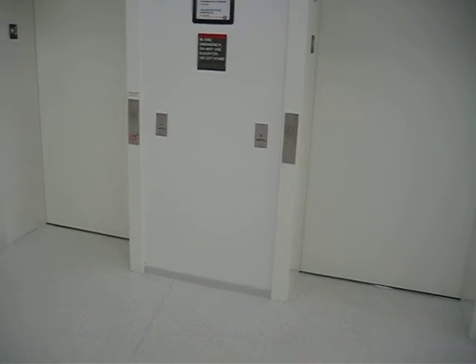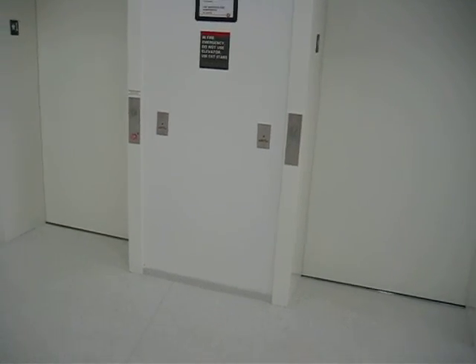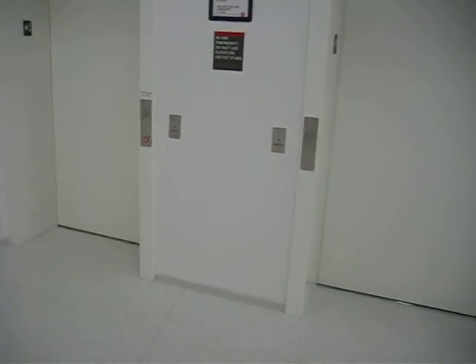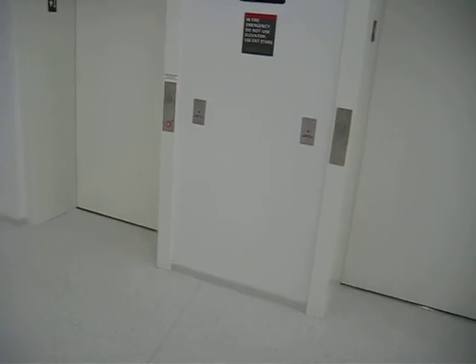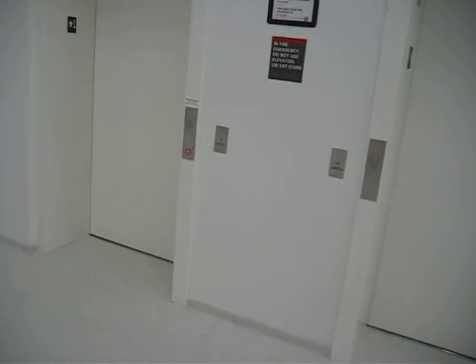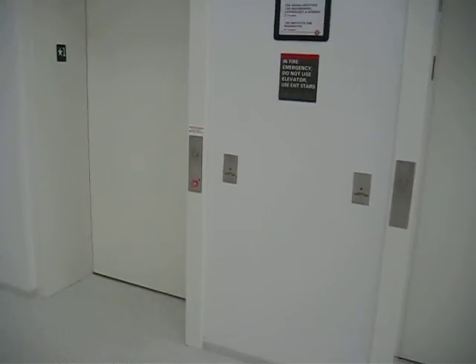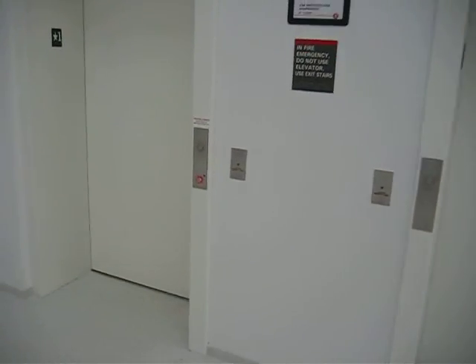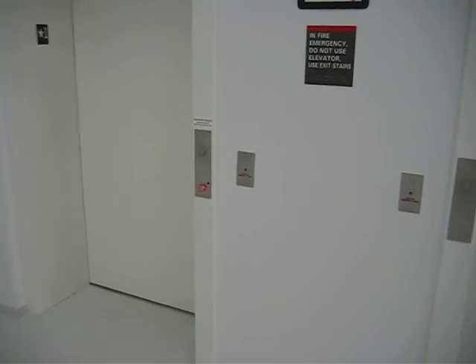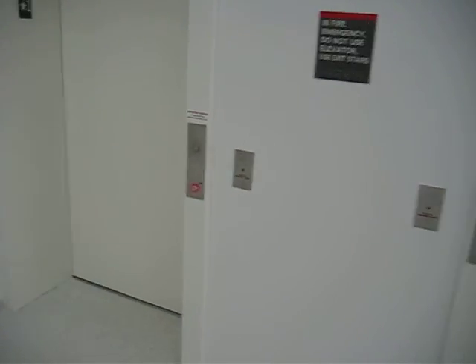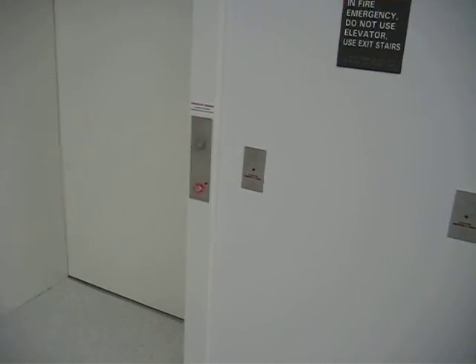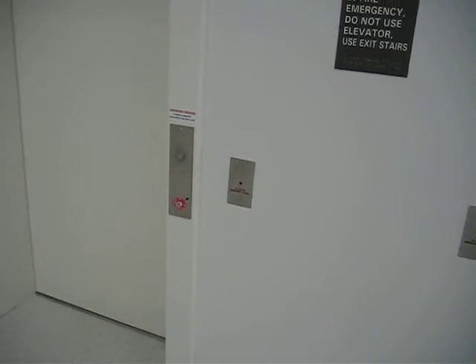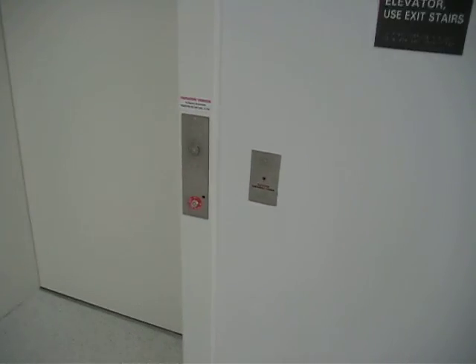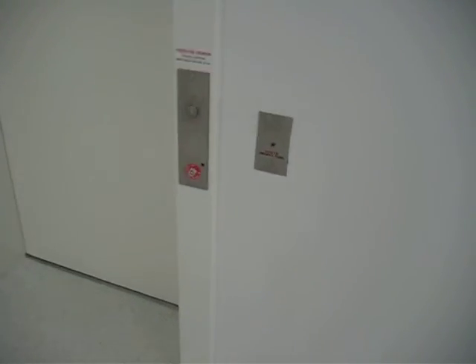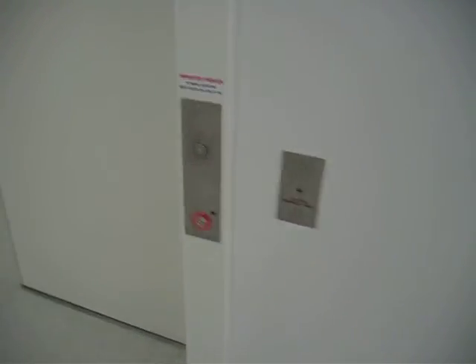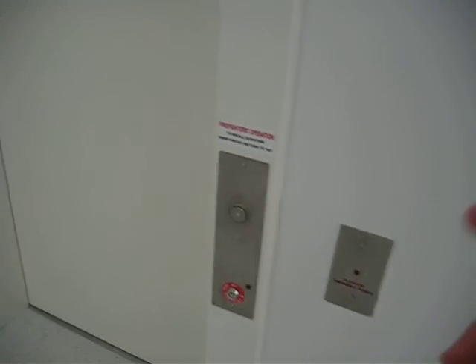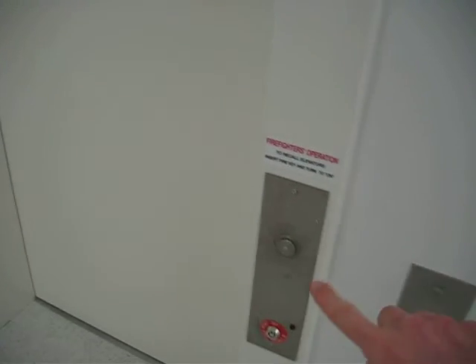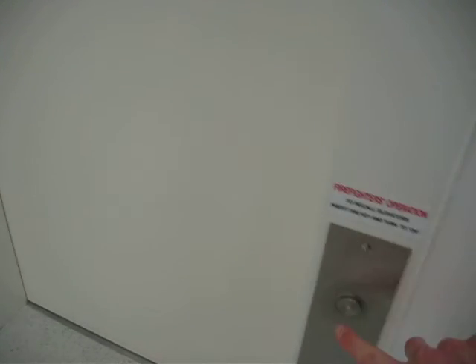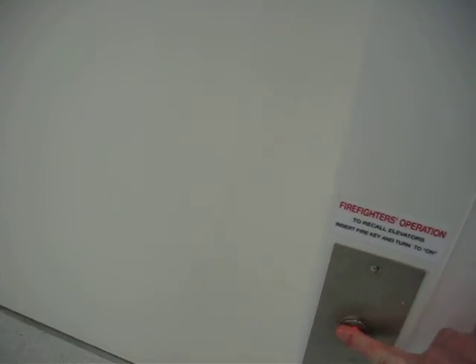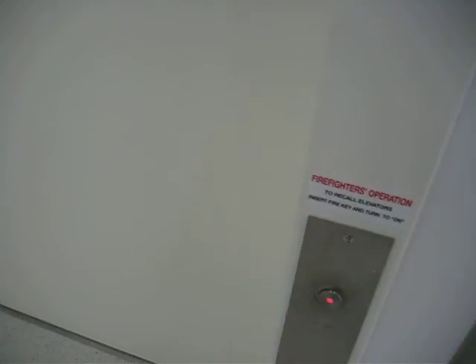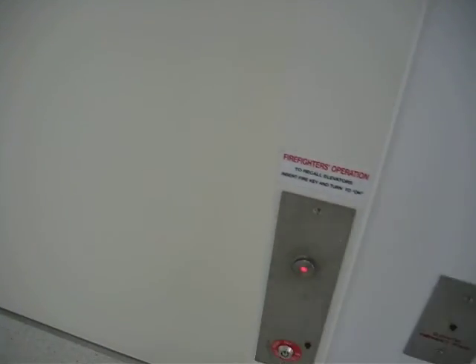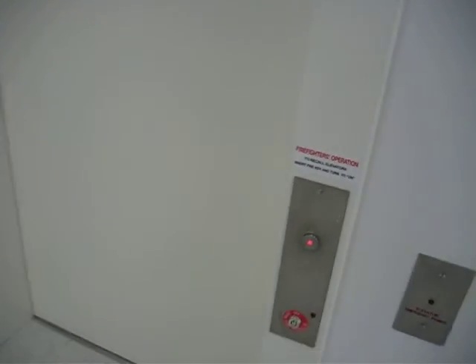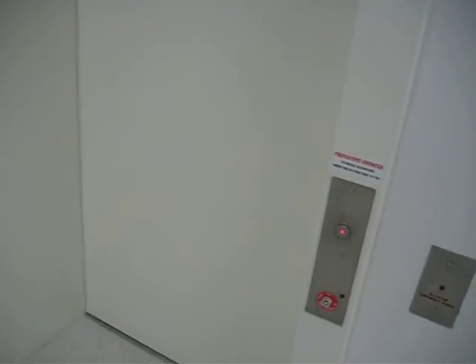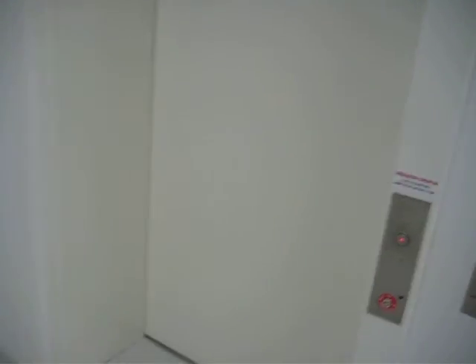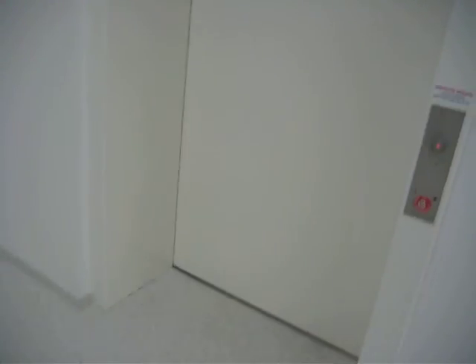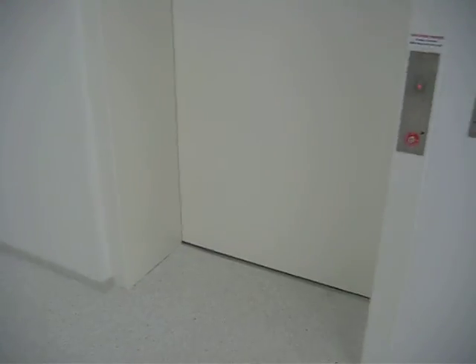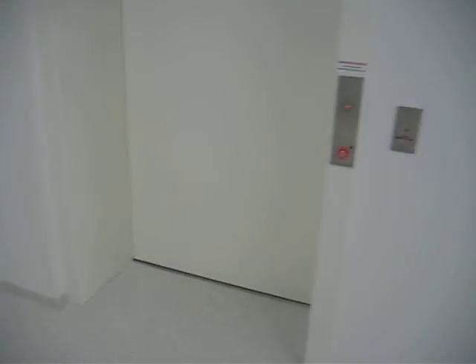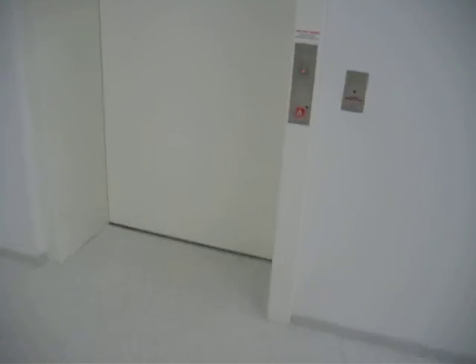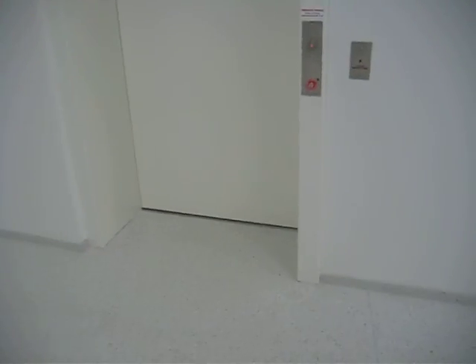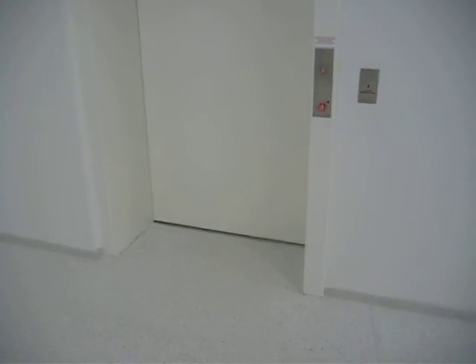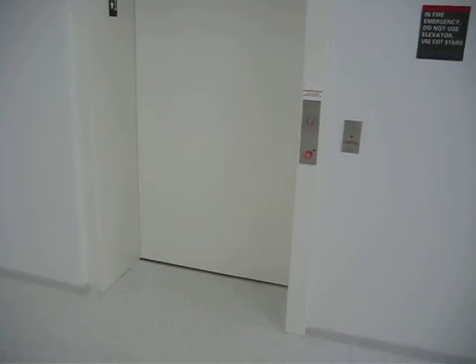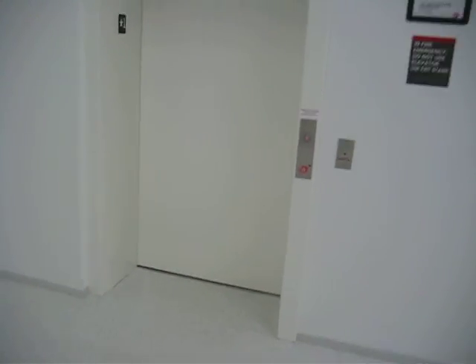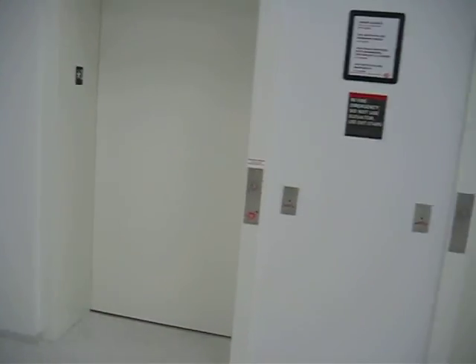This is the other bank of elevators at the James B. Hunt Library. These are also Schindler Attraction, but these go all the way from 1 to 5.